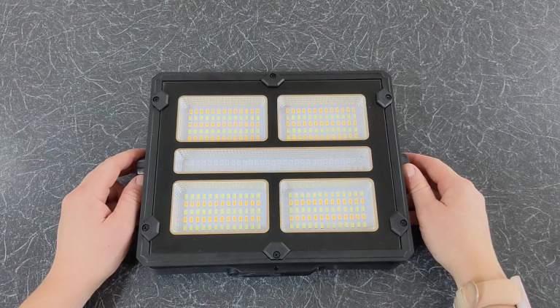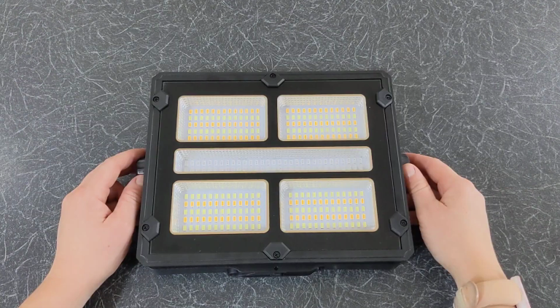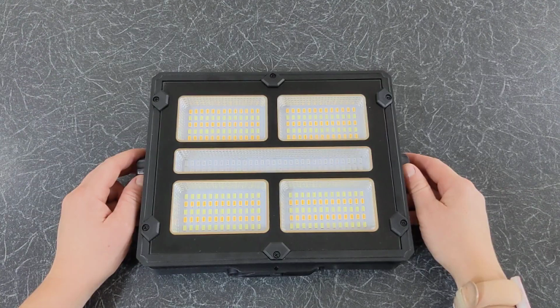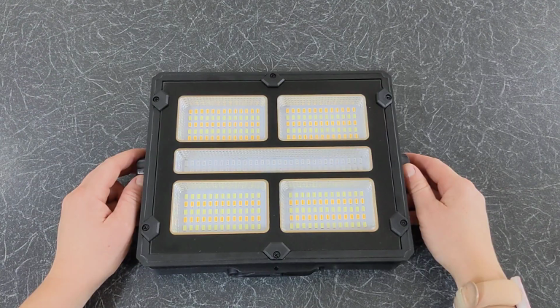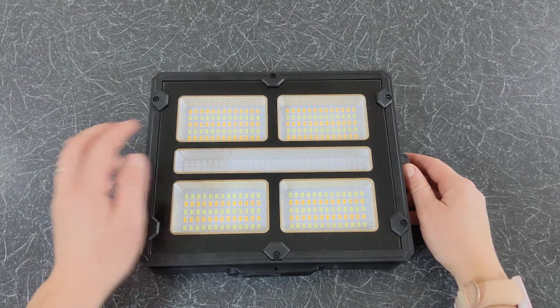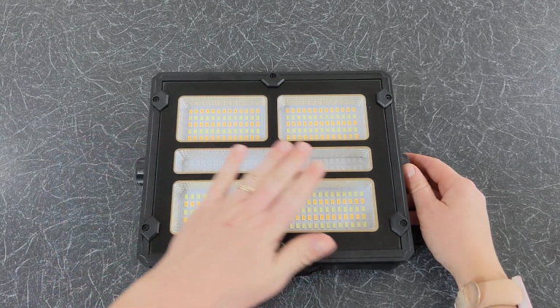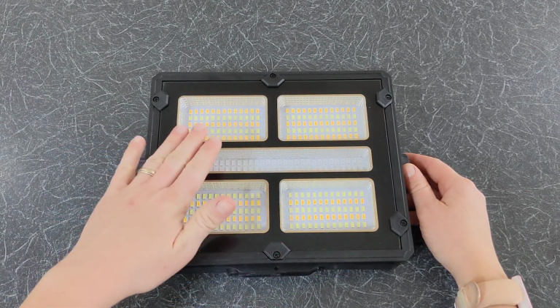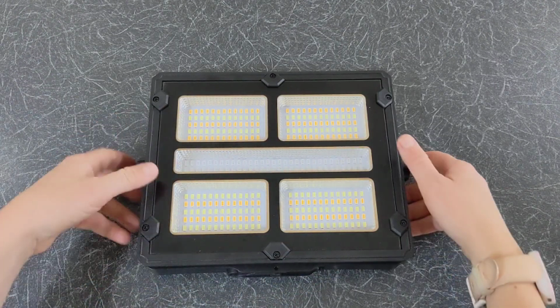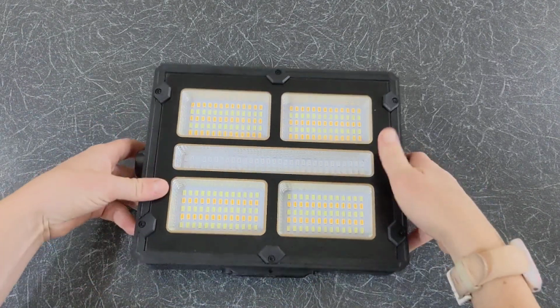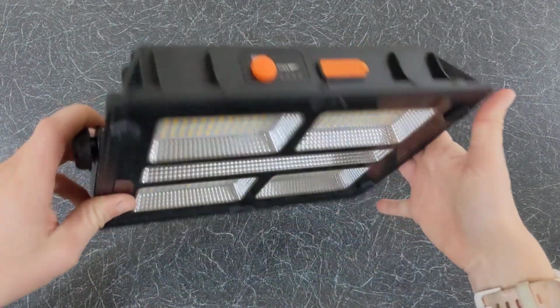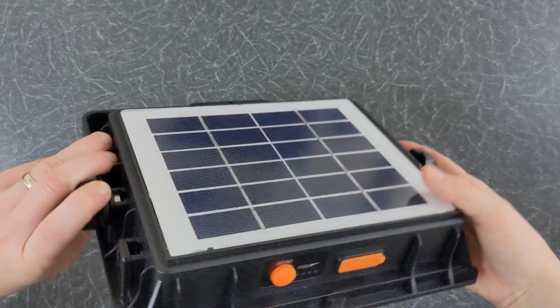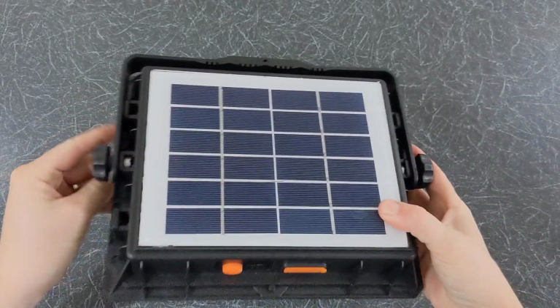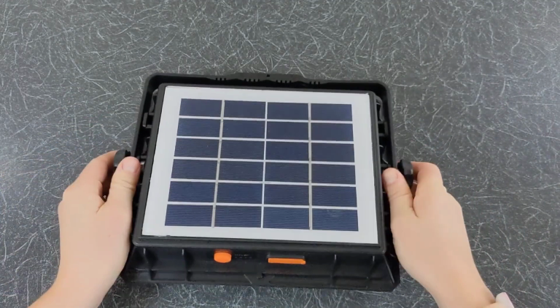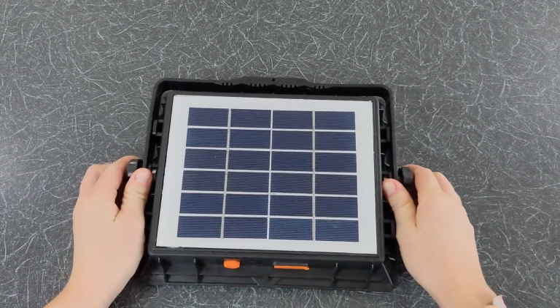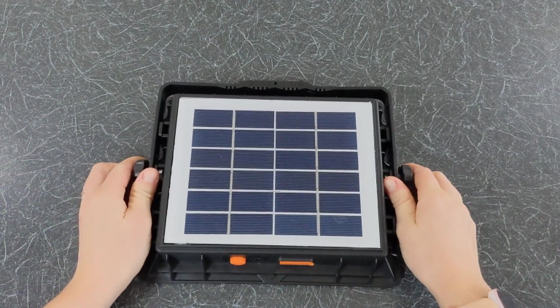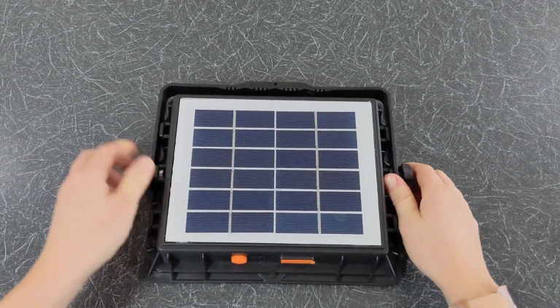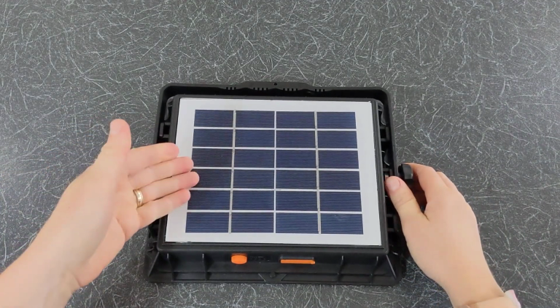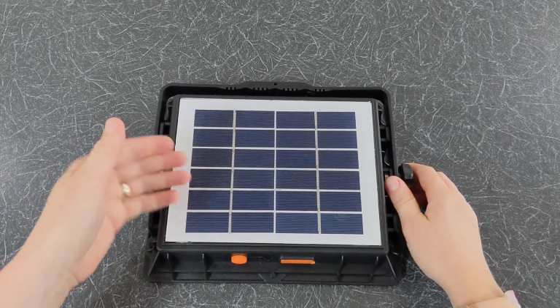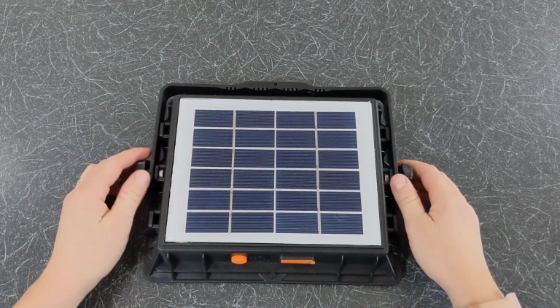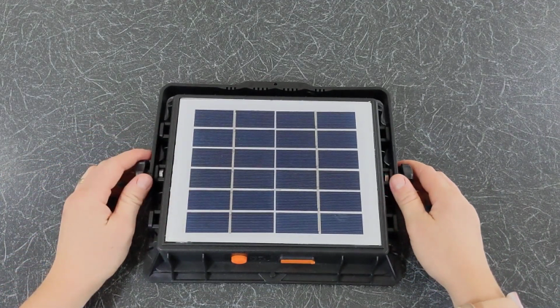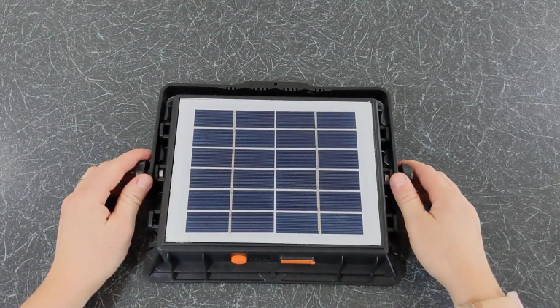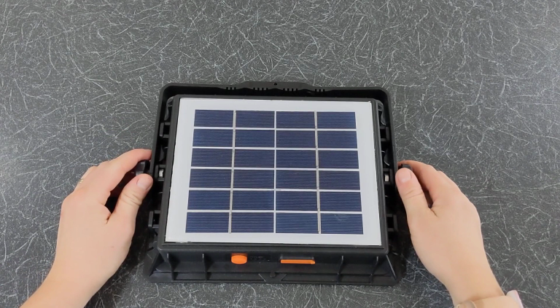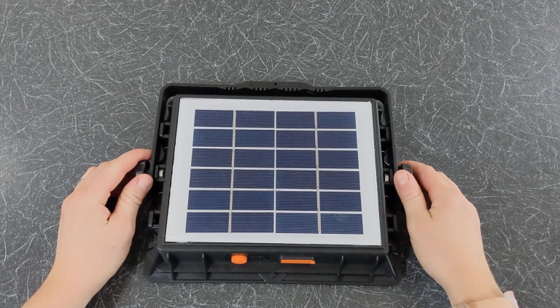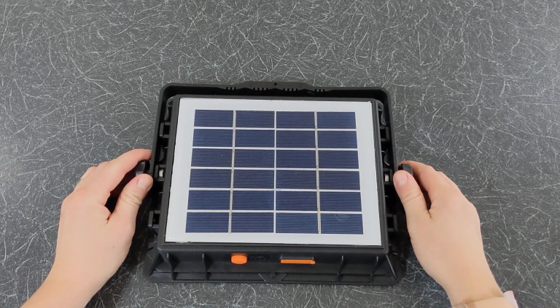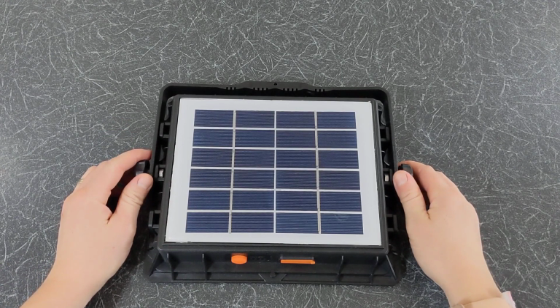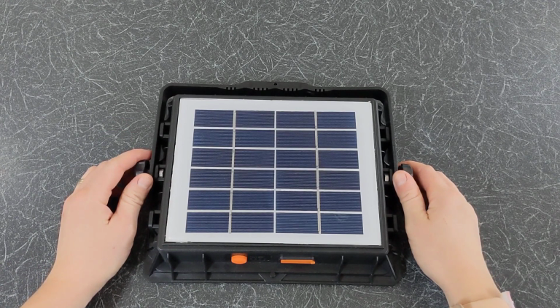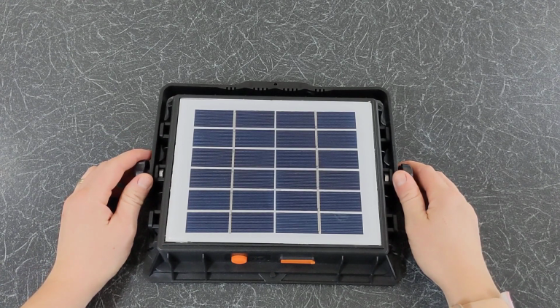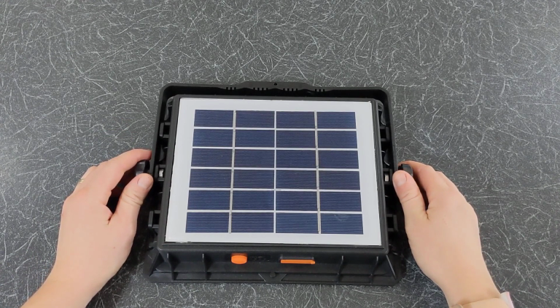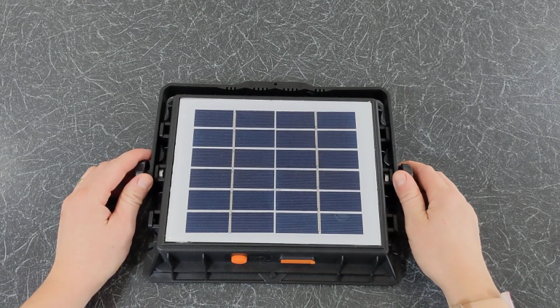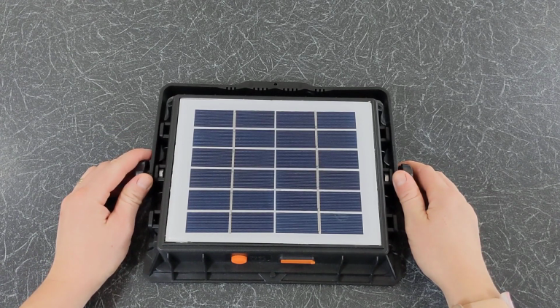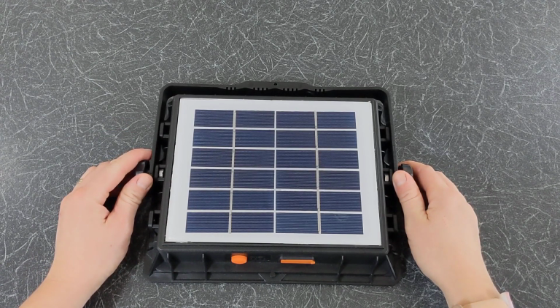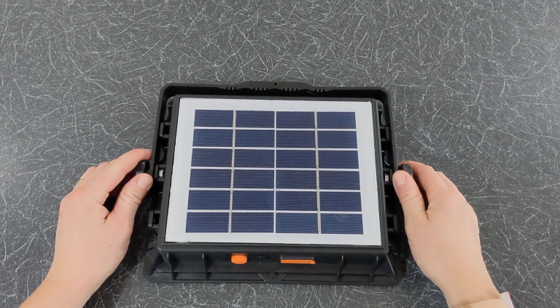Now let's have a look at the camping light. On the front you have your LEDs, and on the back you have the solar panels used to charge the built-in 20,000 mAh rechargeable battery. With a good amount of sun you can fully charge the battery in 8 hours.